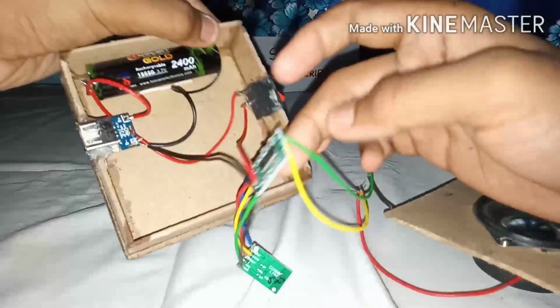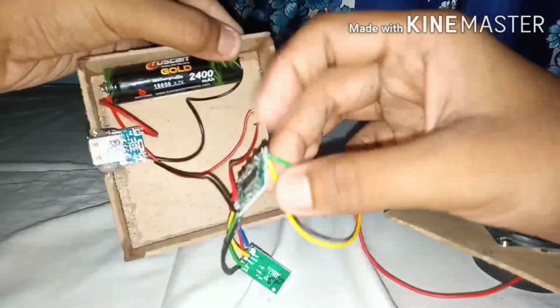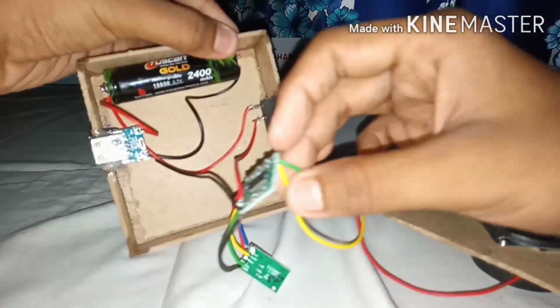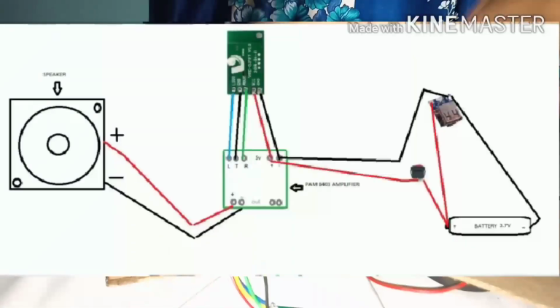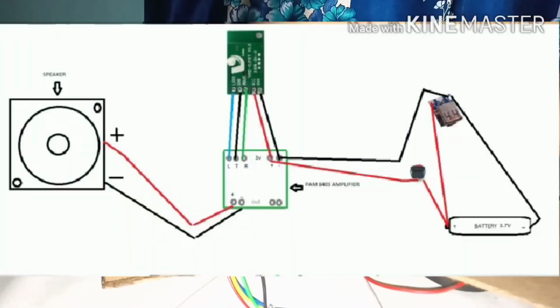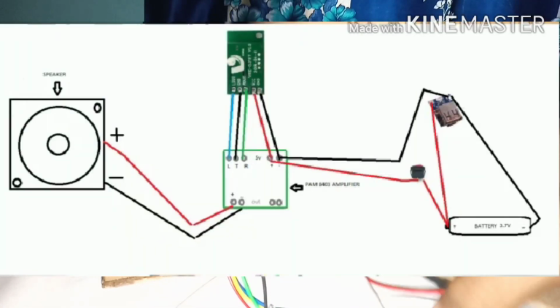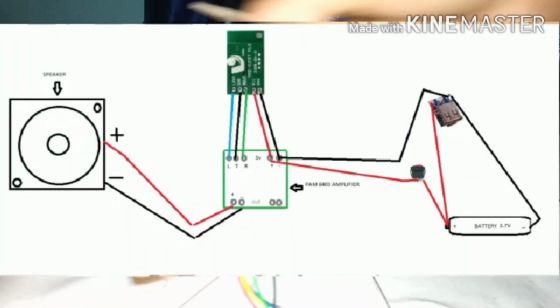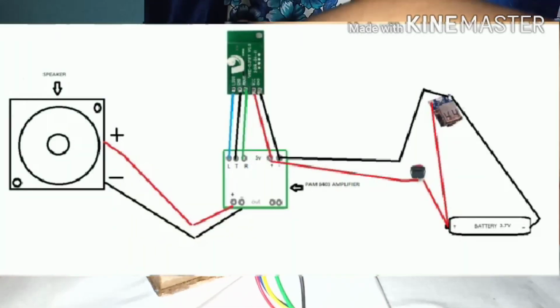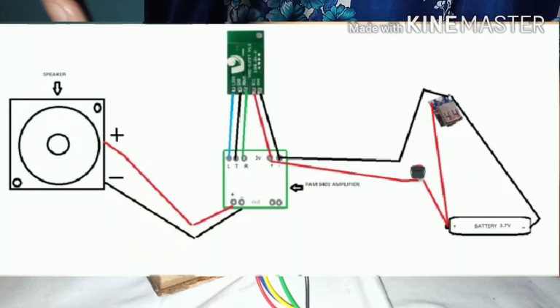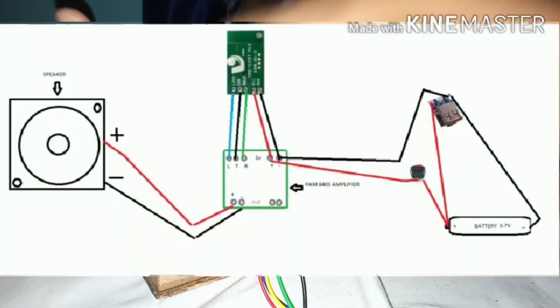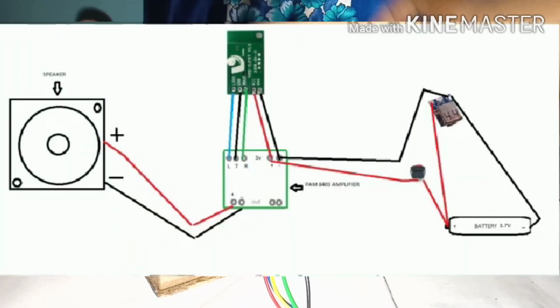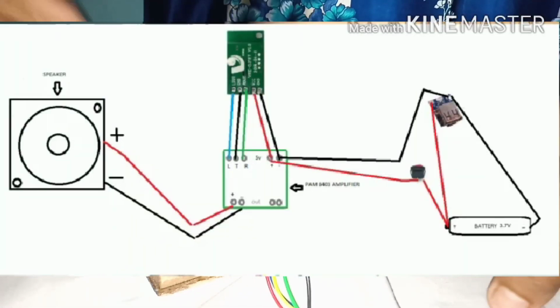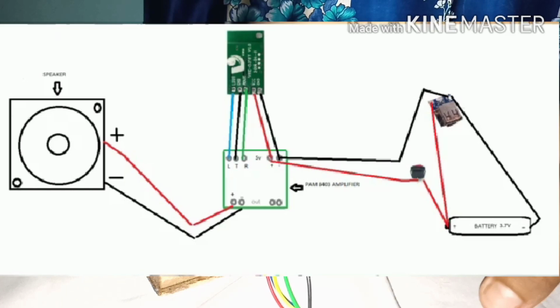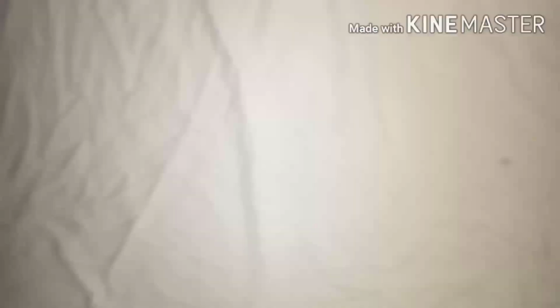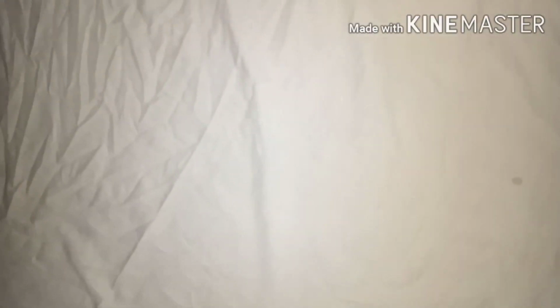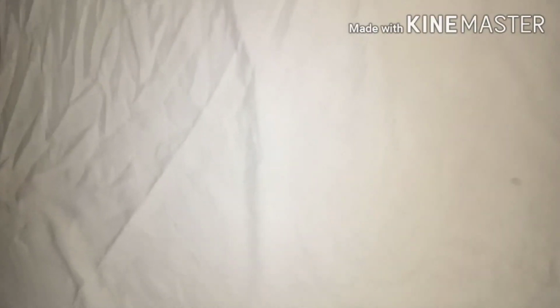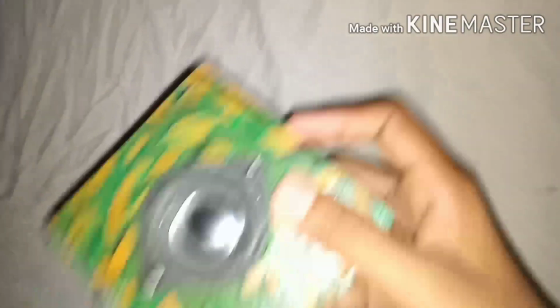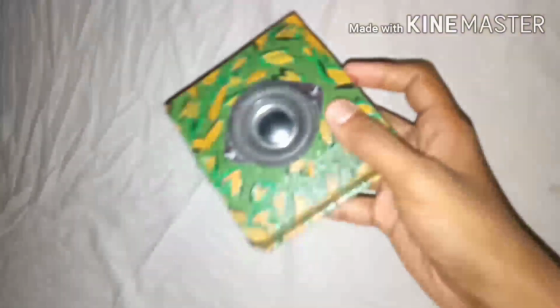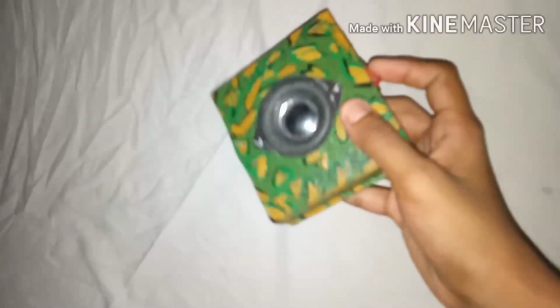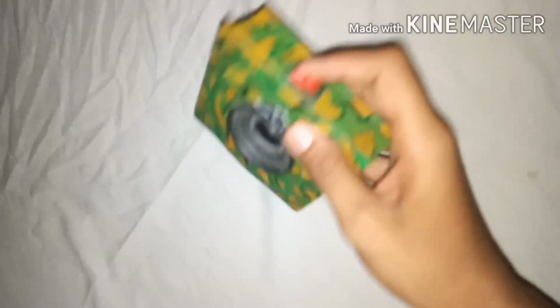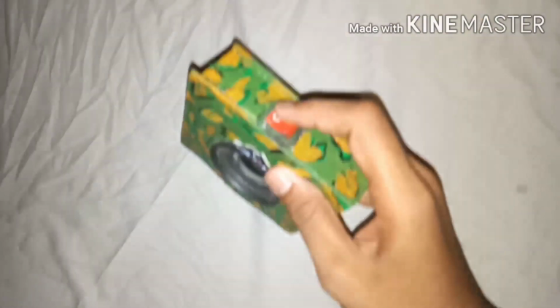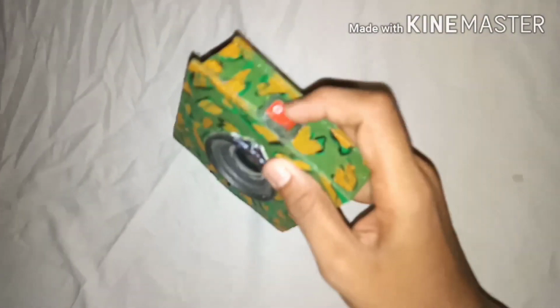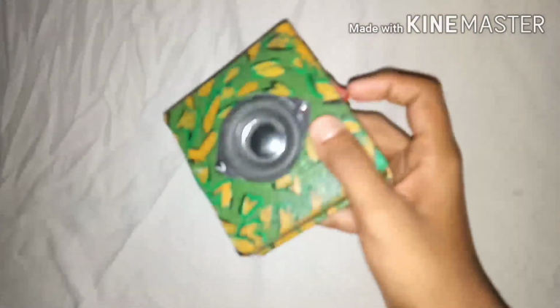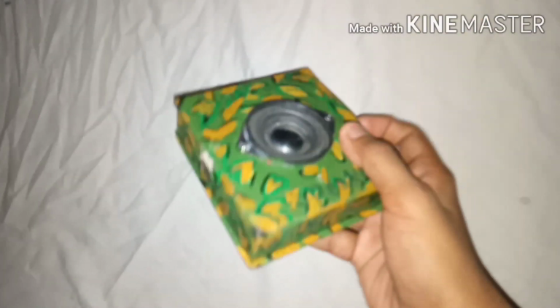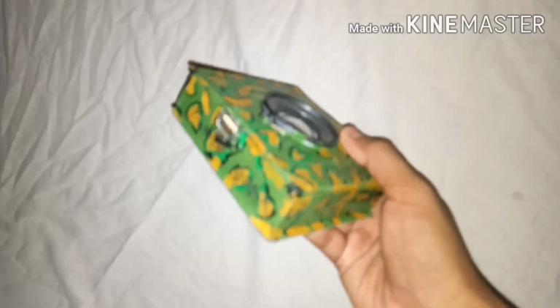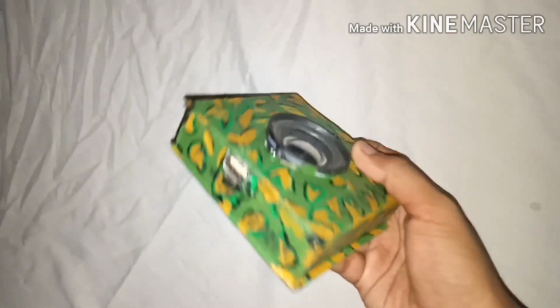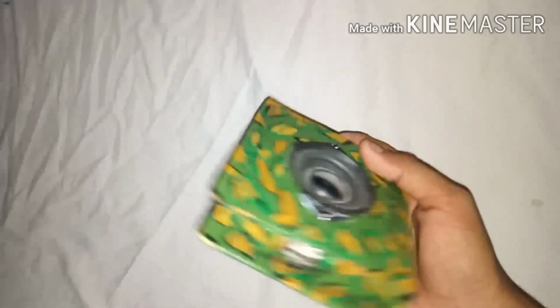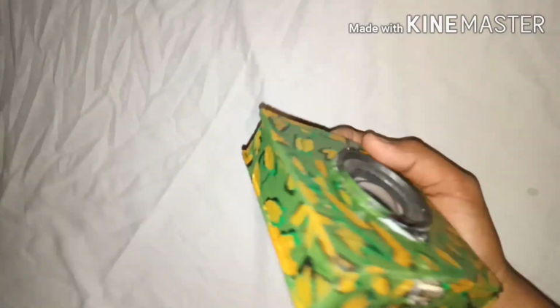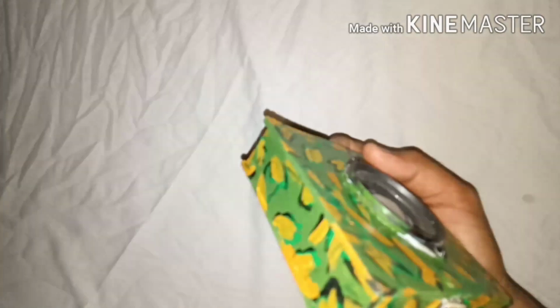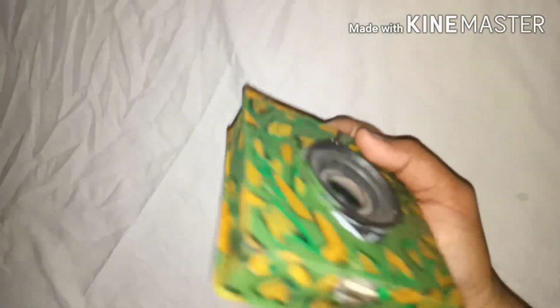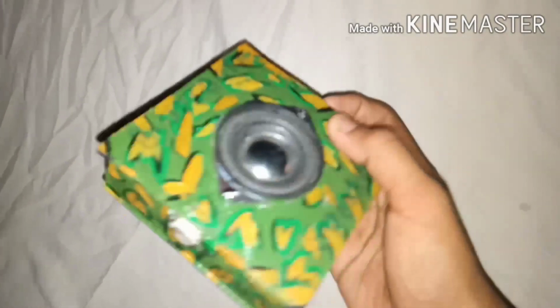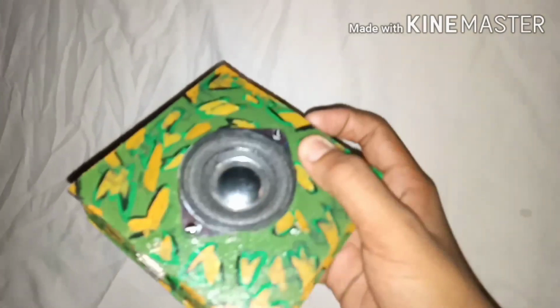Here is a simple wiring diagram. I have colored it using Paint — you can color it or keep it plain.